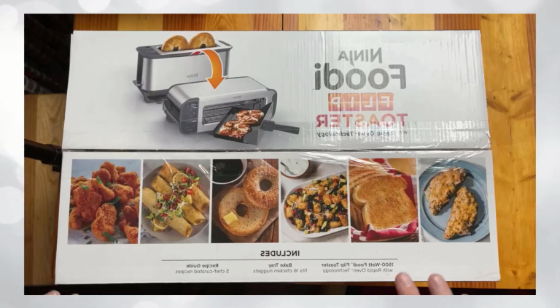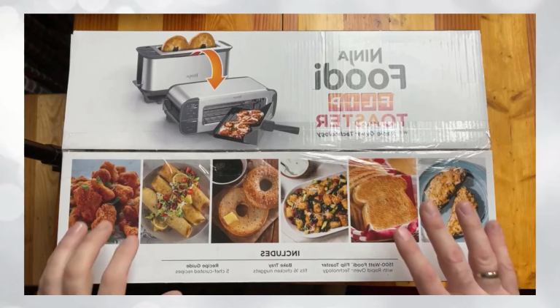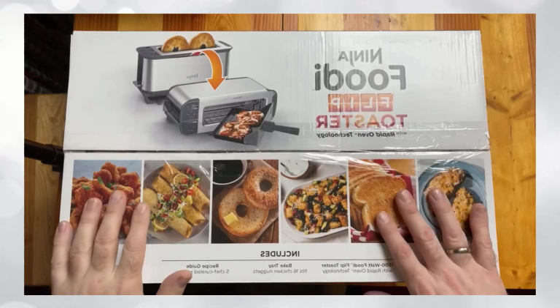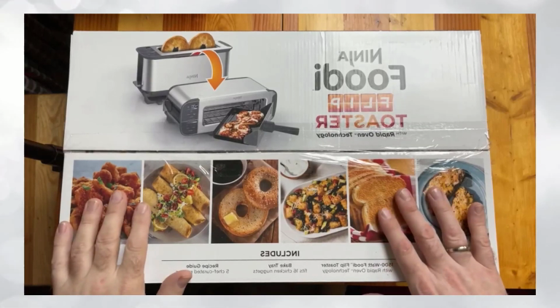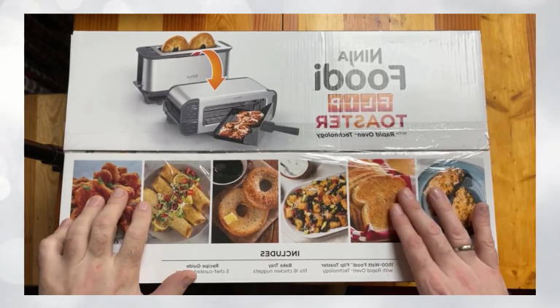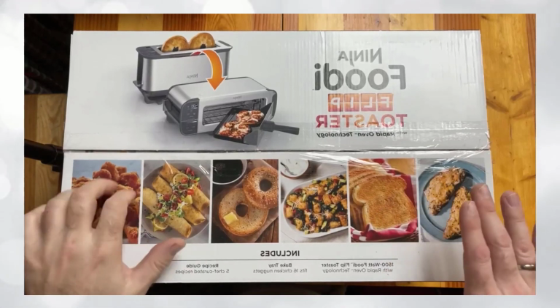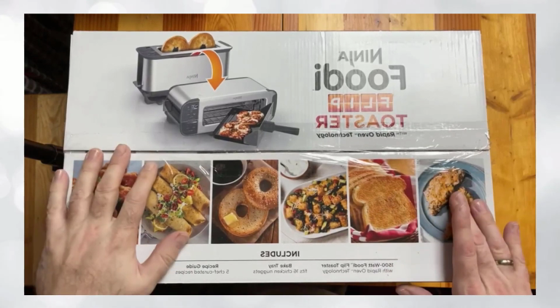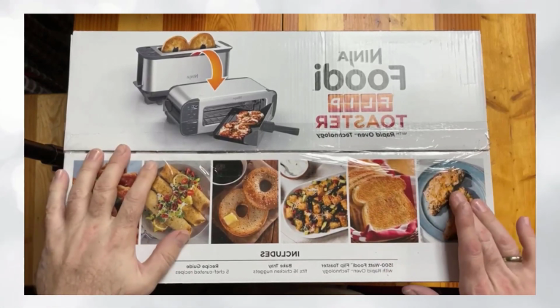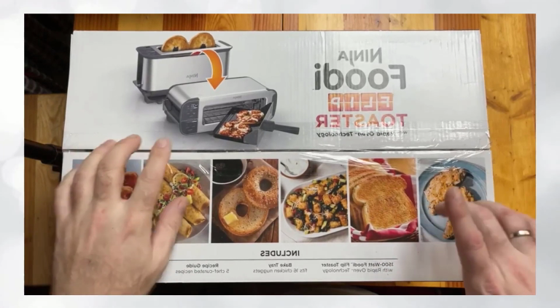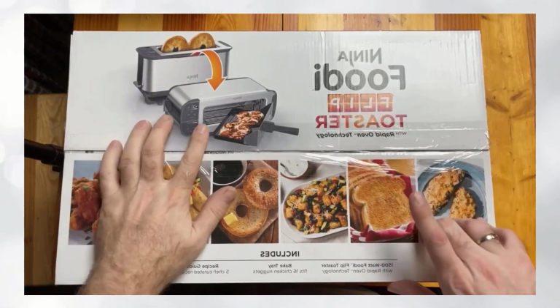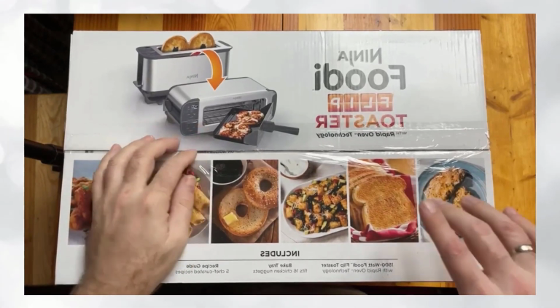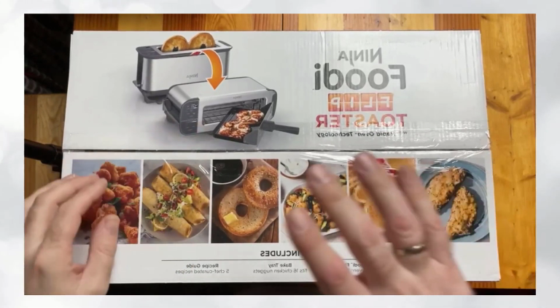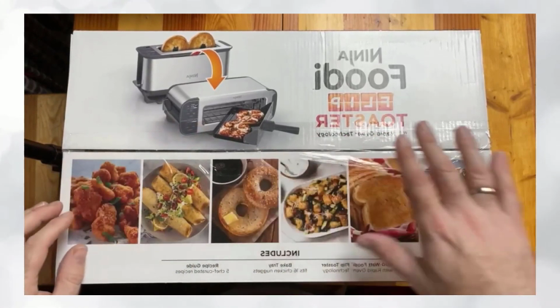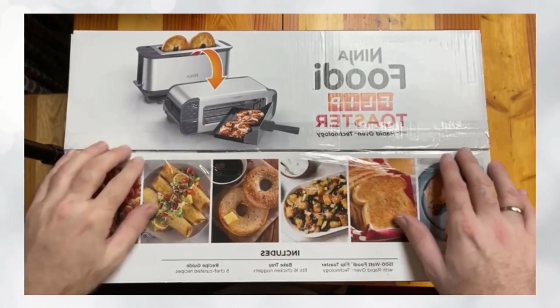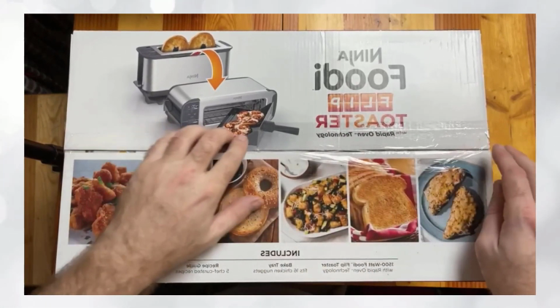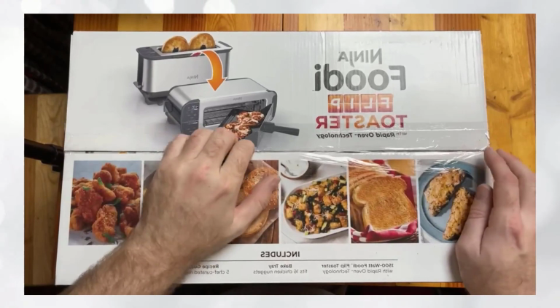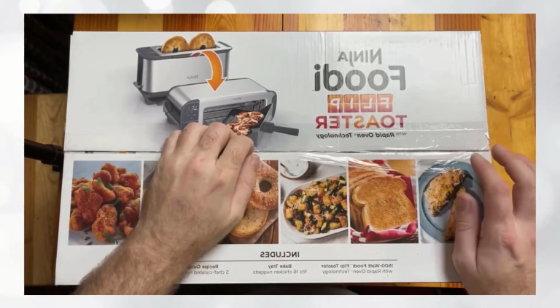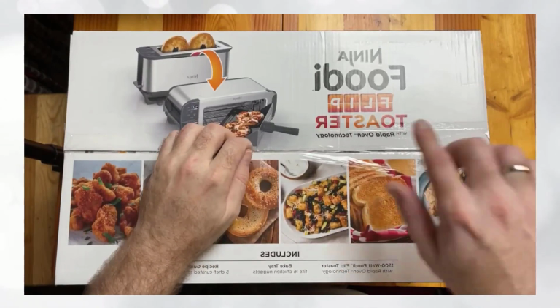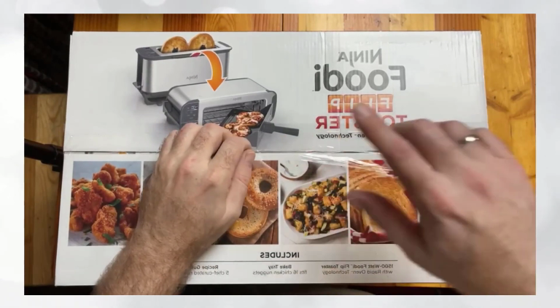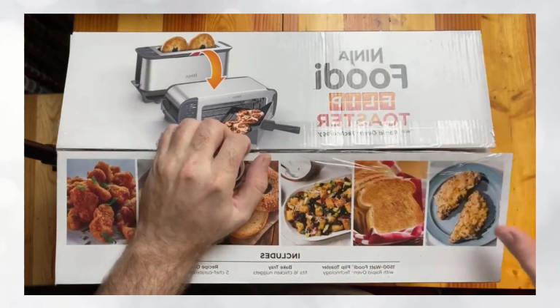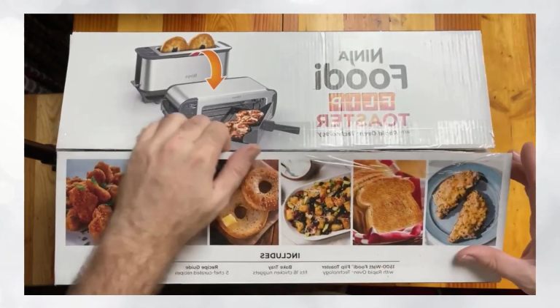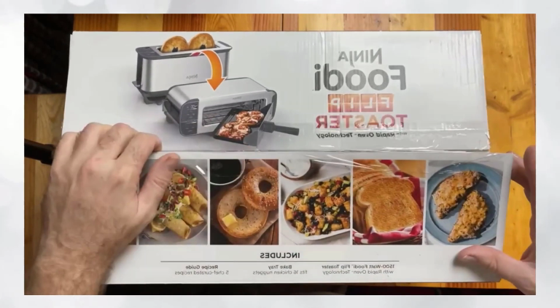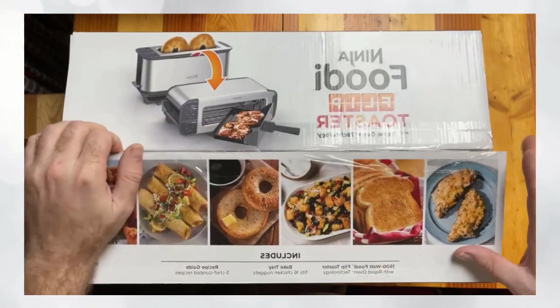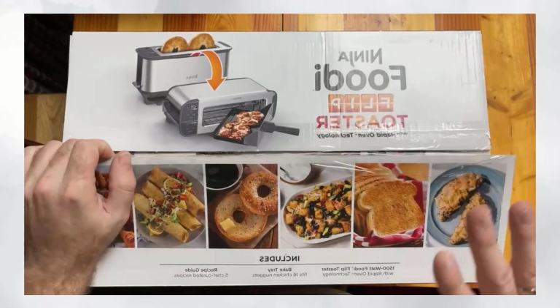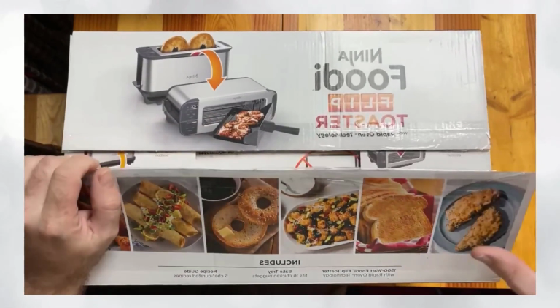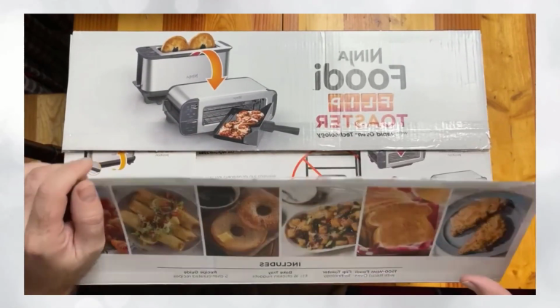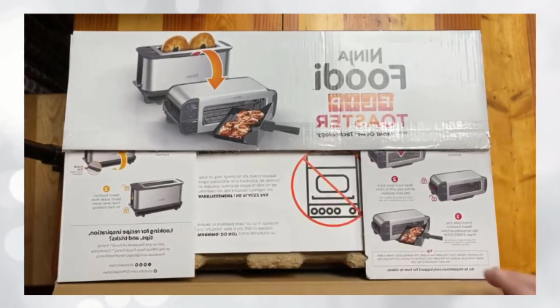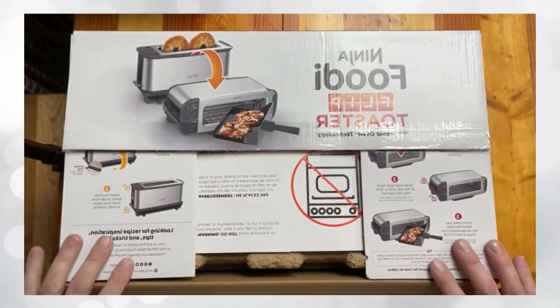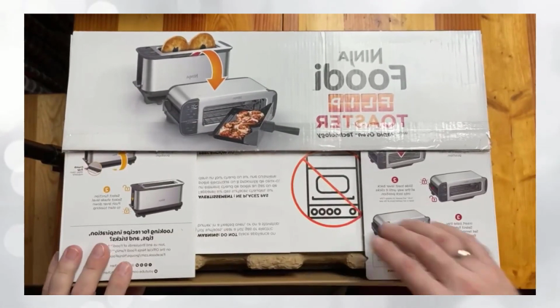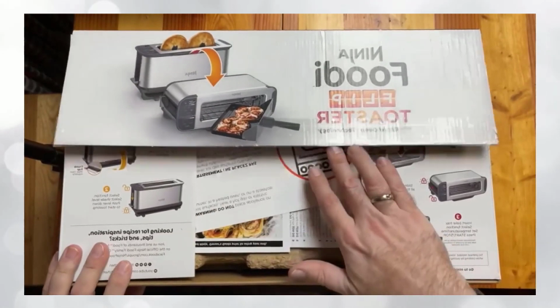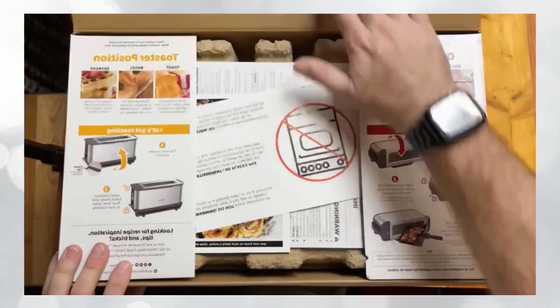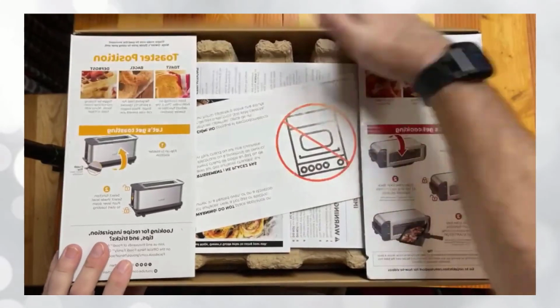This is the Ninja Foodi Flip Toaster — kind of an interesting concept. We're going to take a look at it and dive into exactly what makes this toaster different than other toasters.